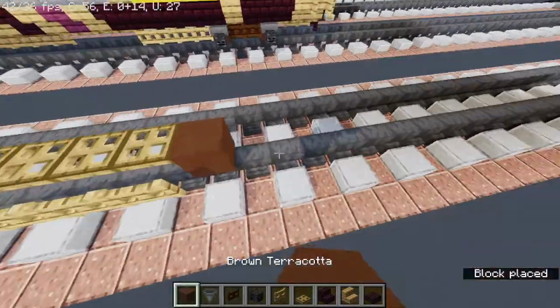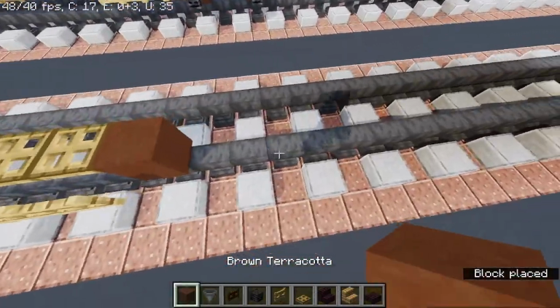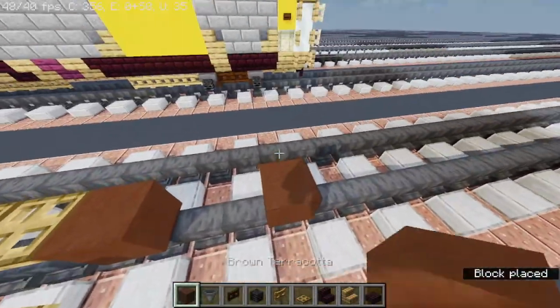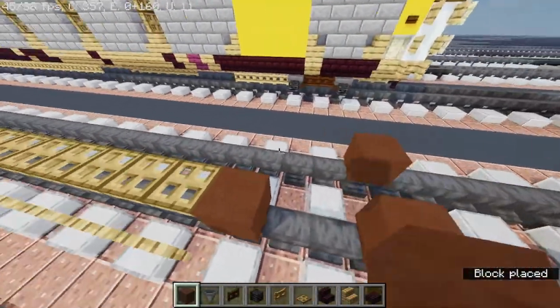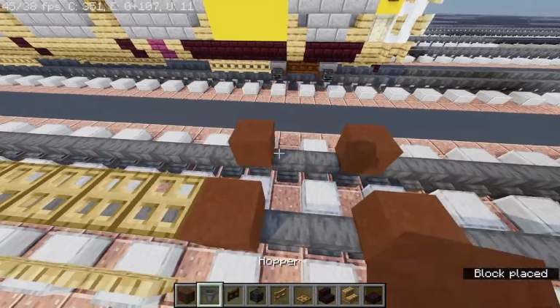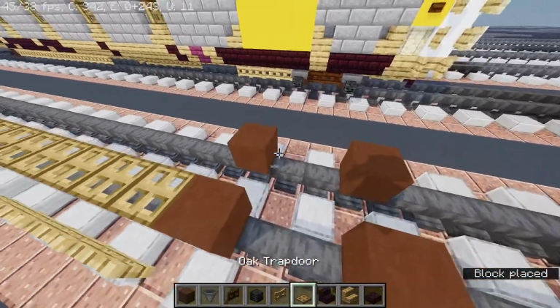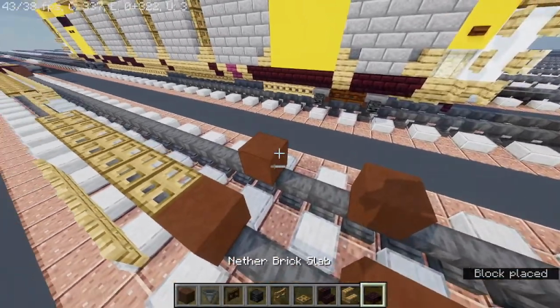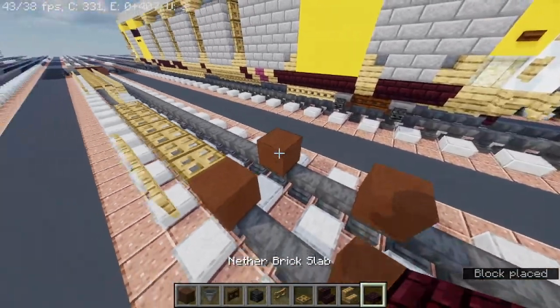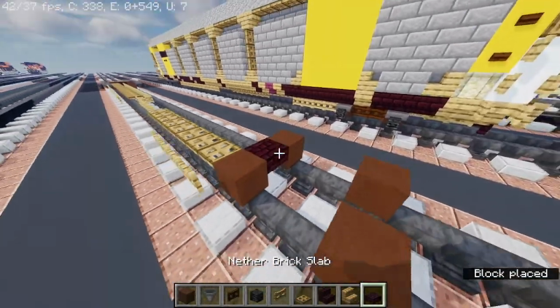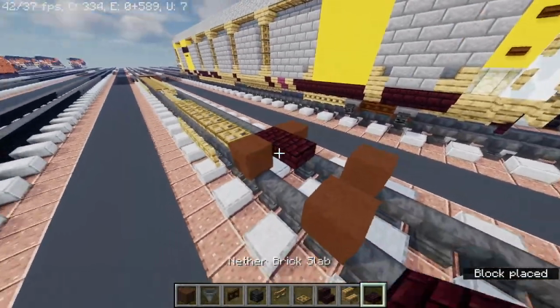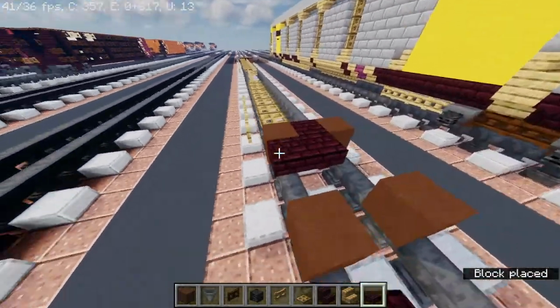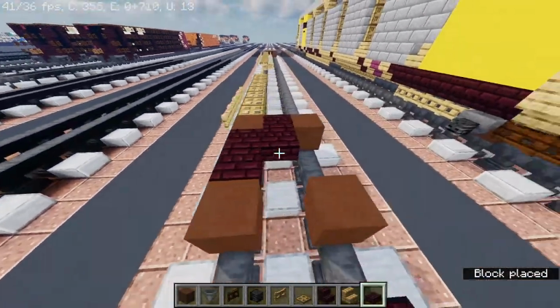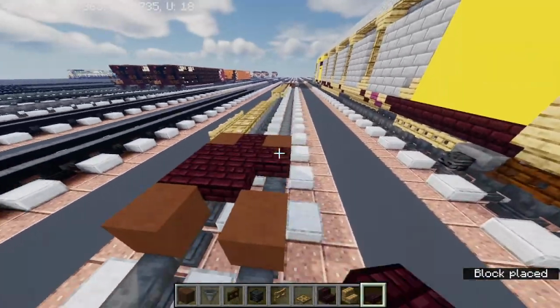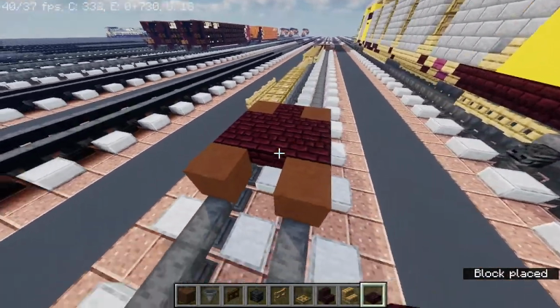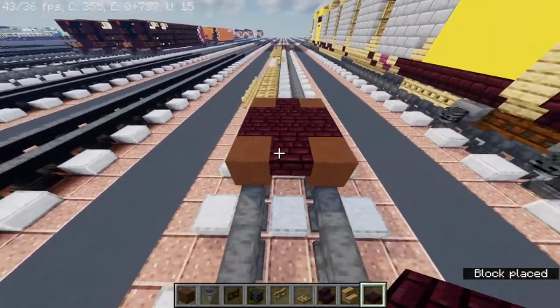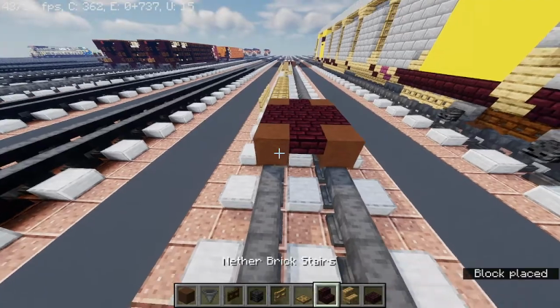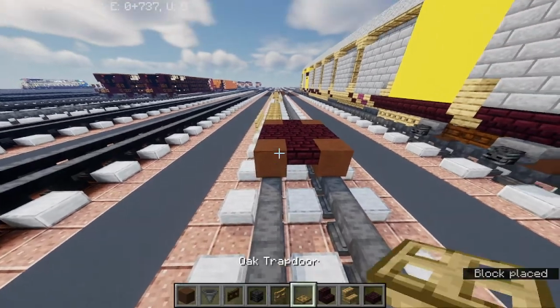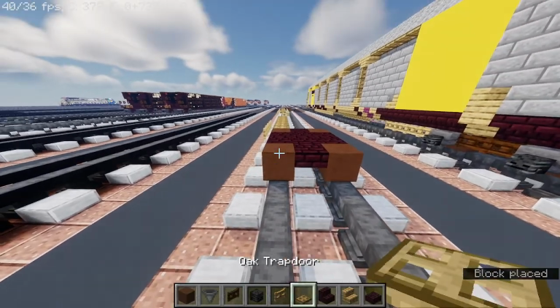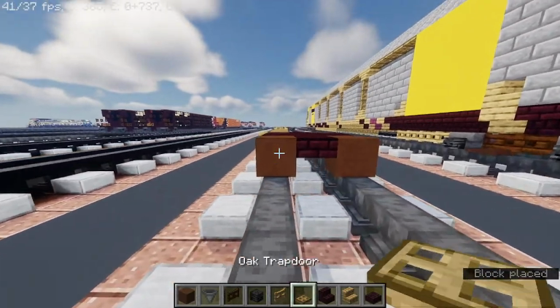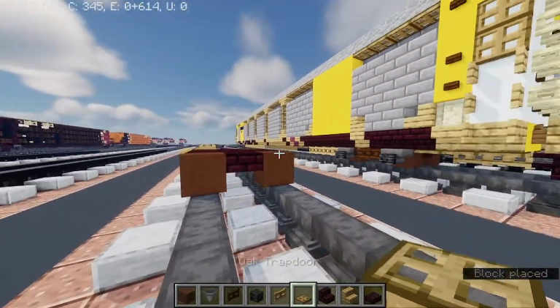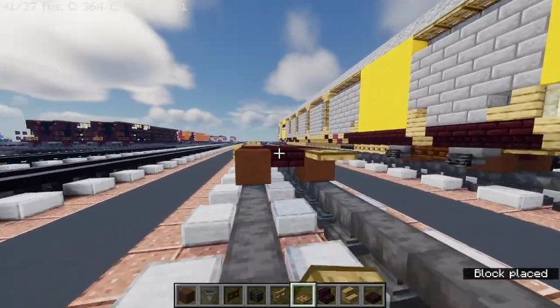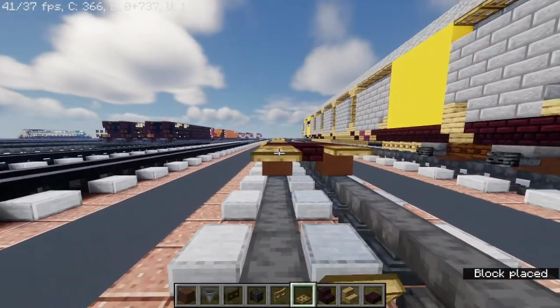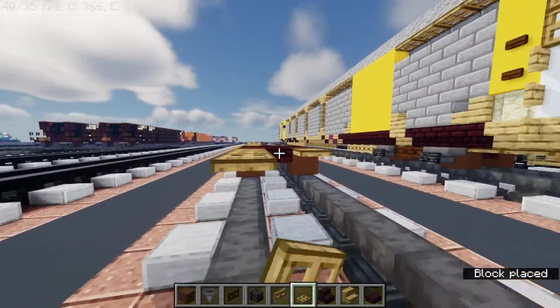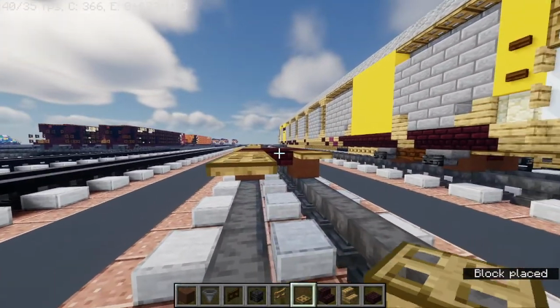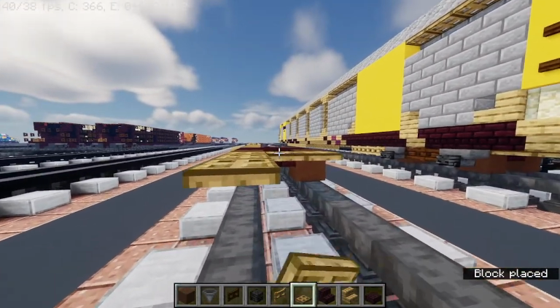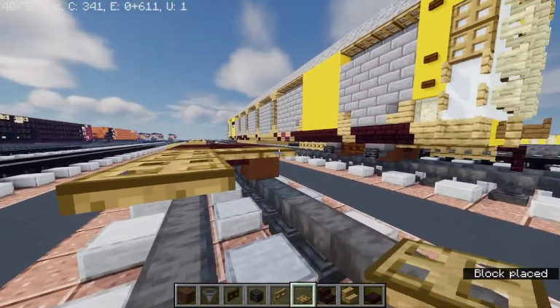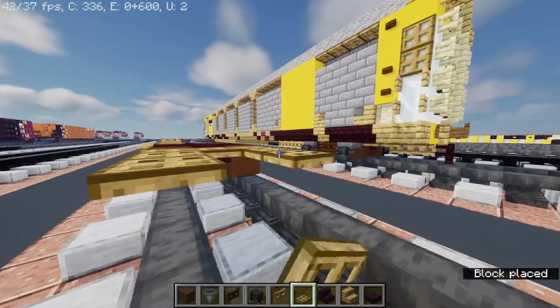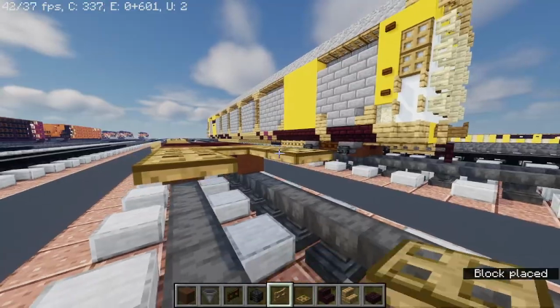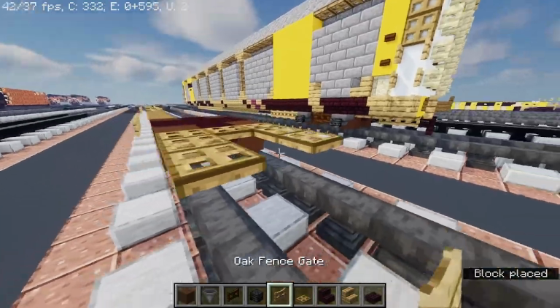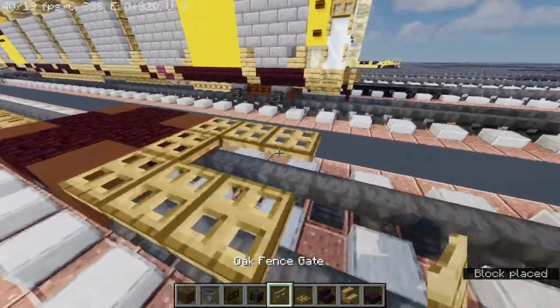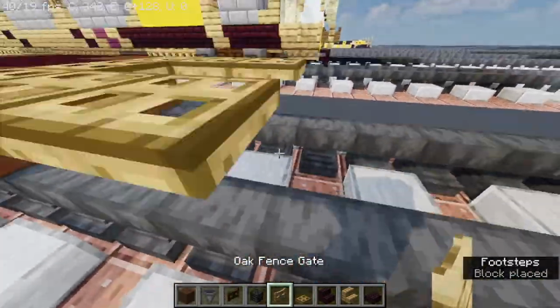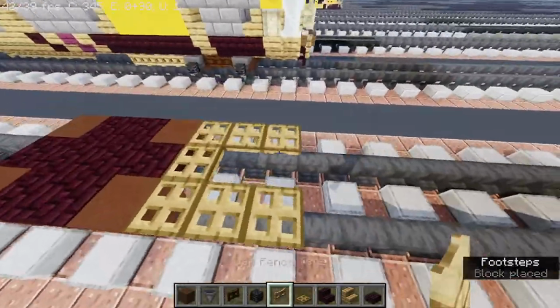Now brown terracotta, another big slab. And then oak trapdoor — stick out three times, three blocks long. And then oak fence gate.